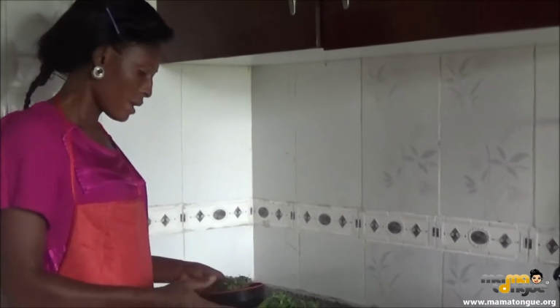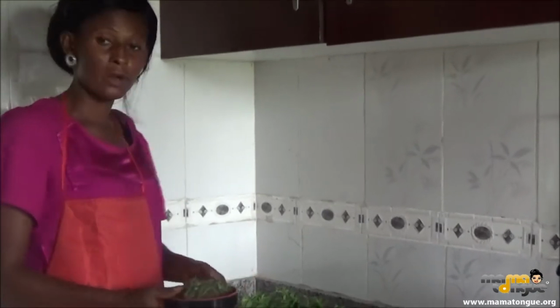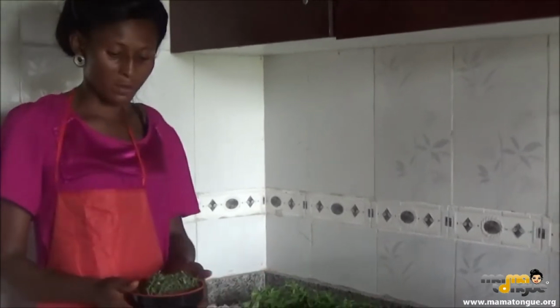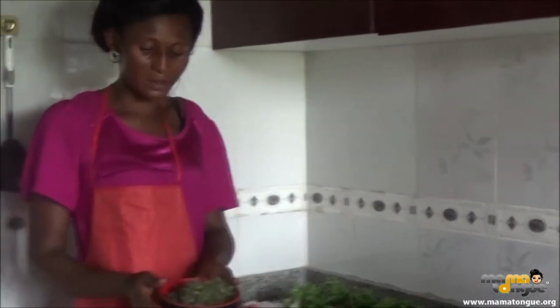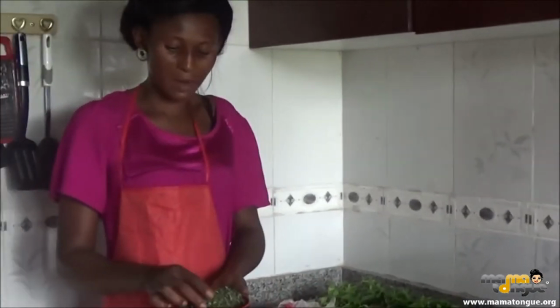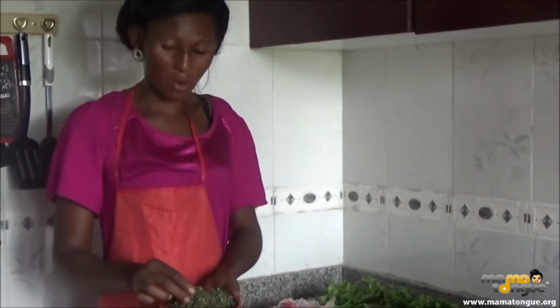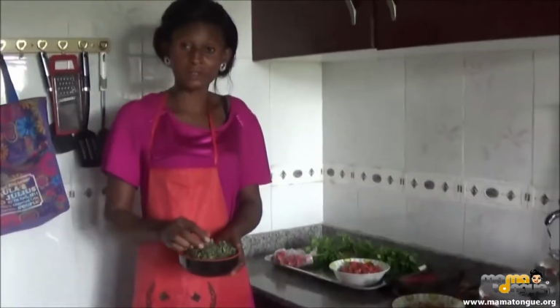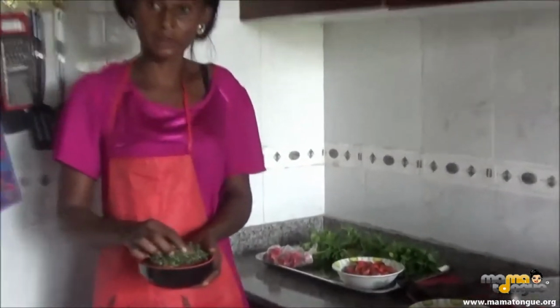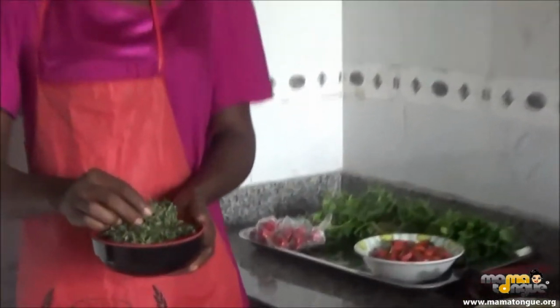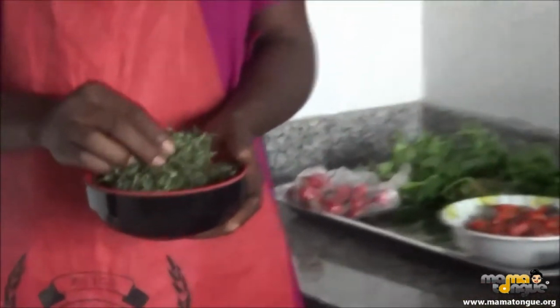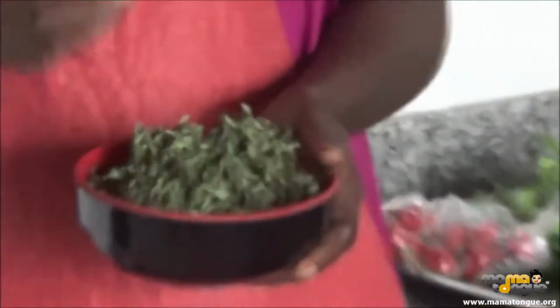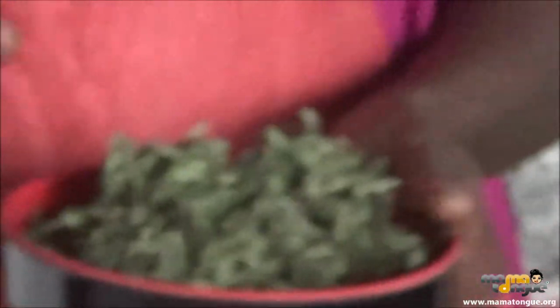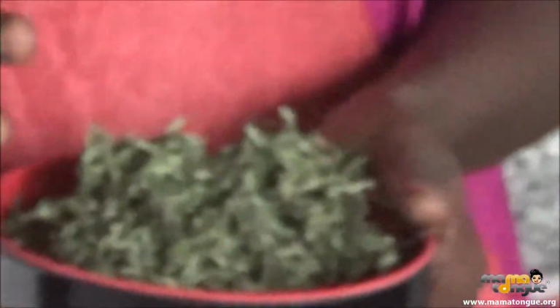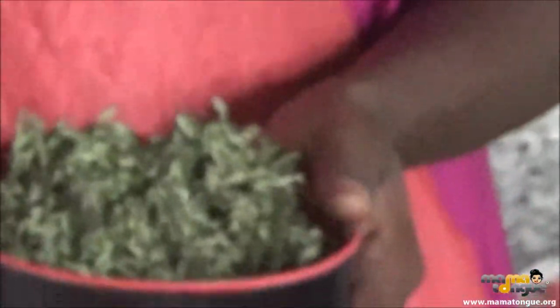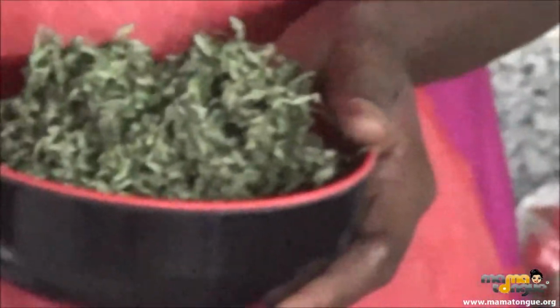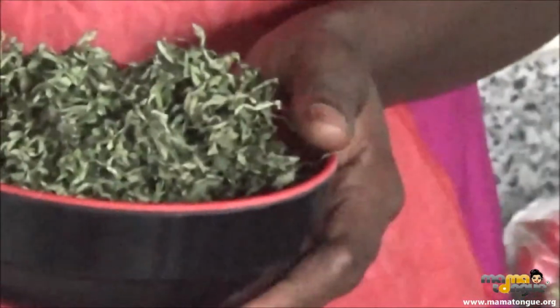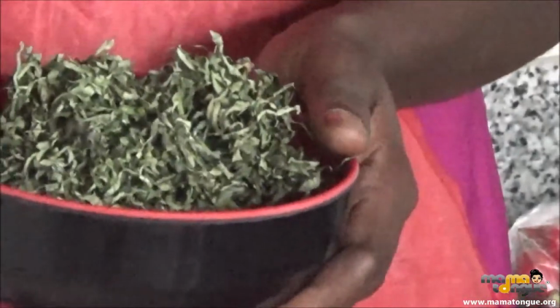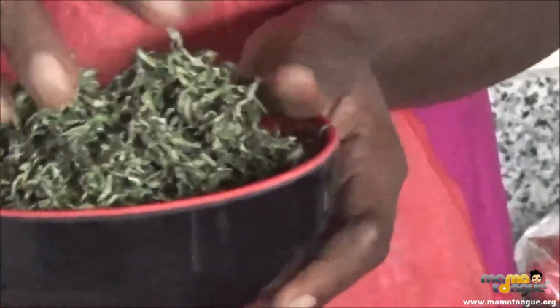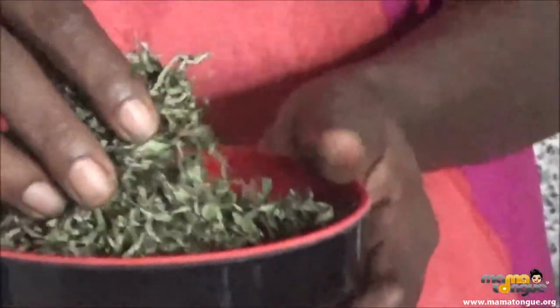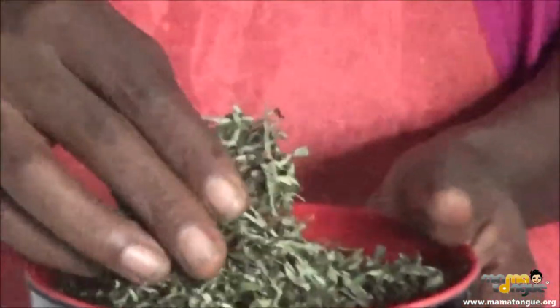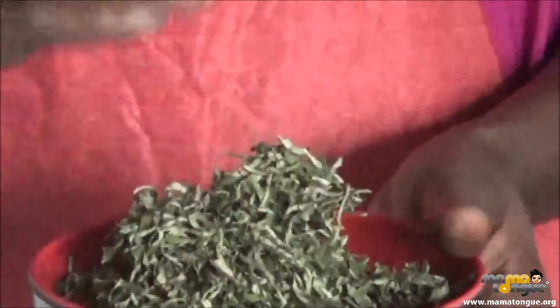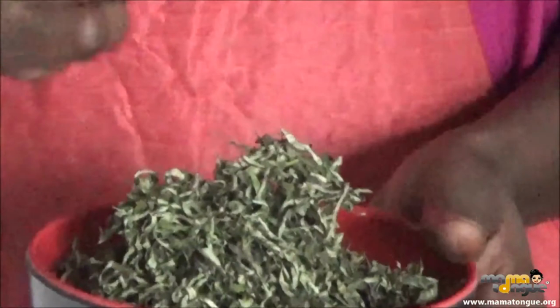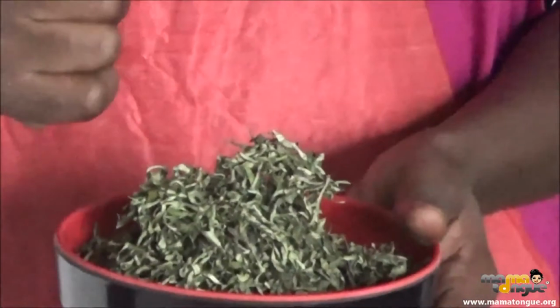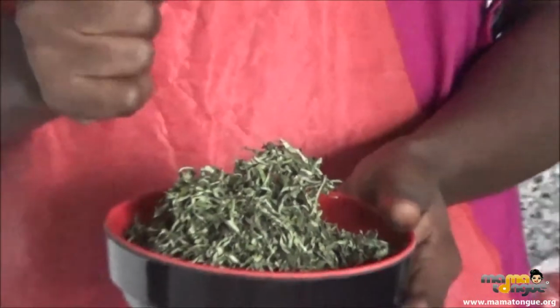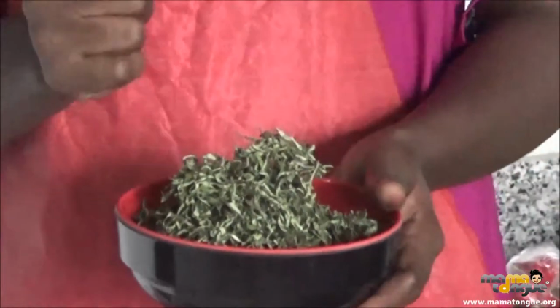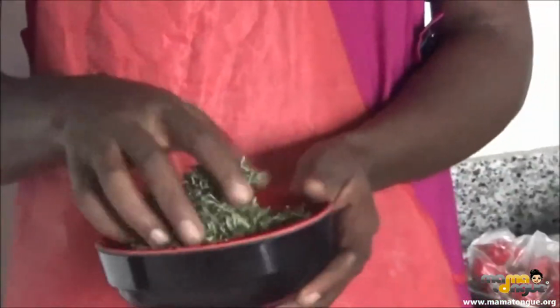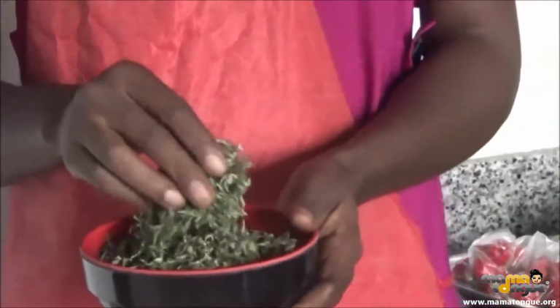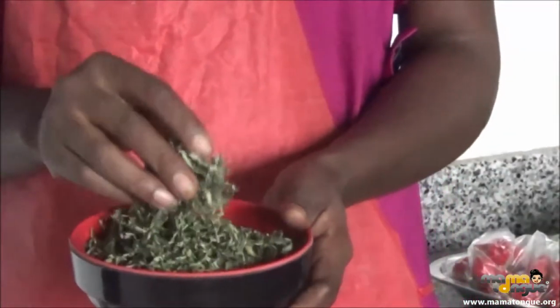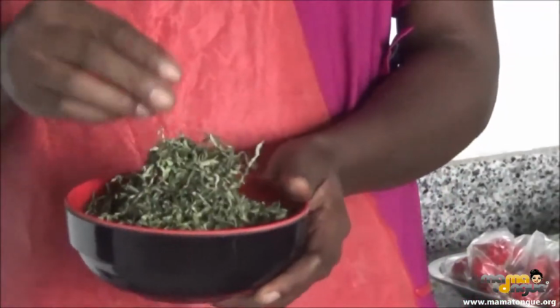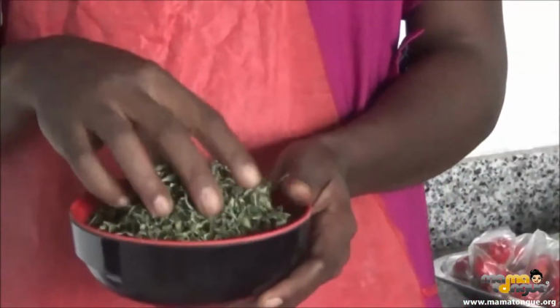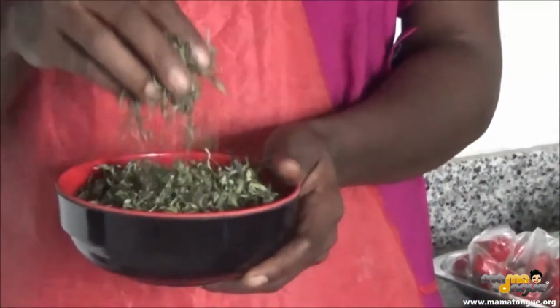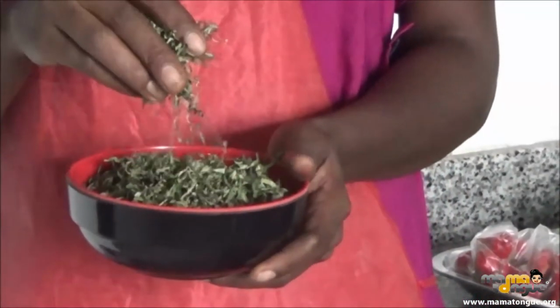Hello everyone. This is Atama, already dried. You slice it and allow it to dry. After drying, you pound it before cooking it. Even in the market, it's sold like this.